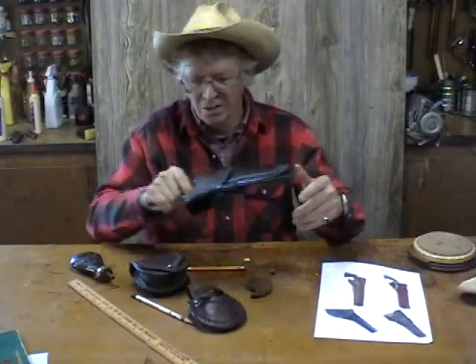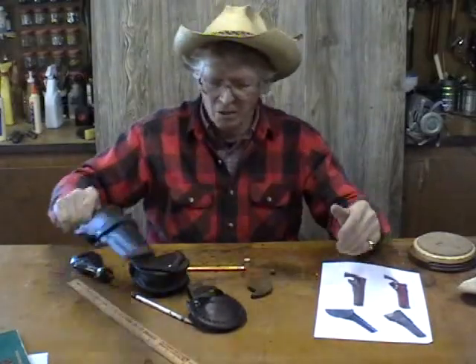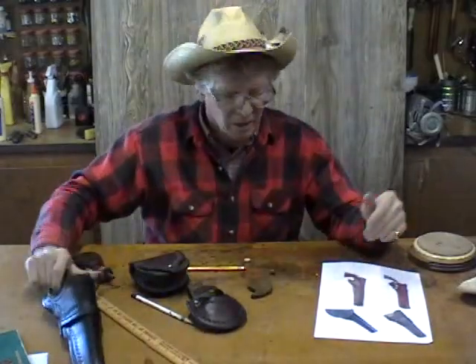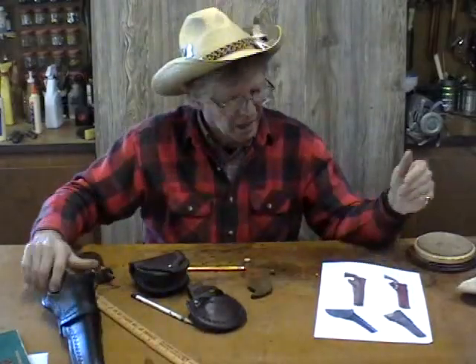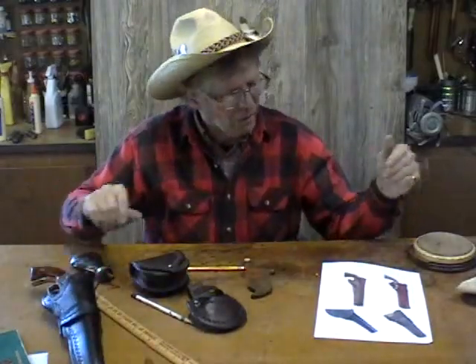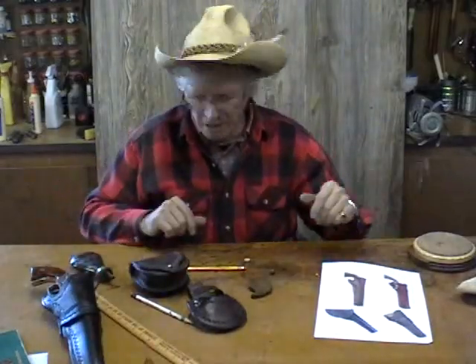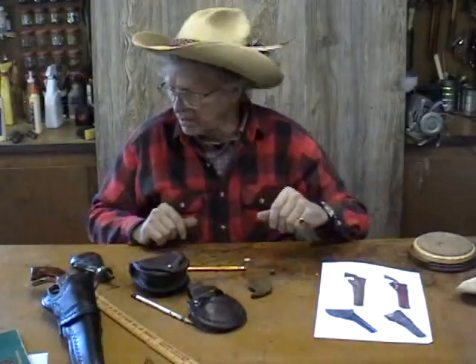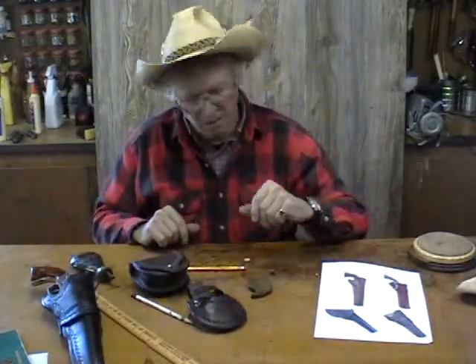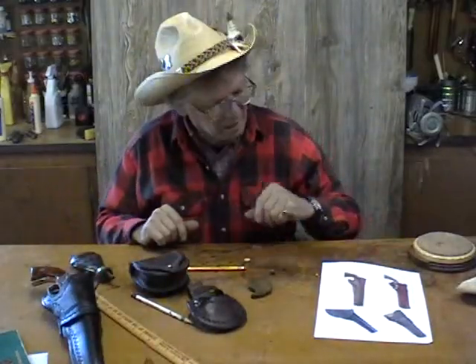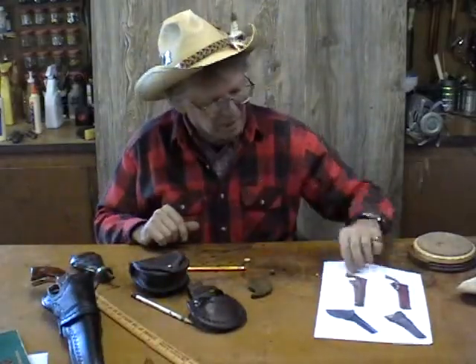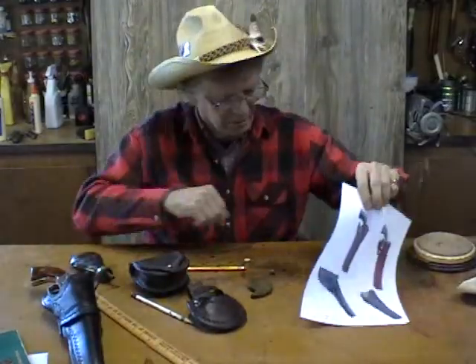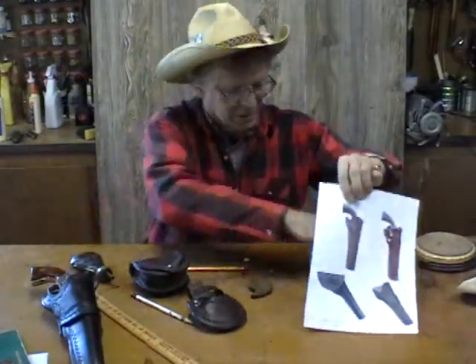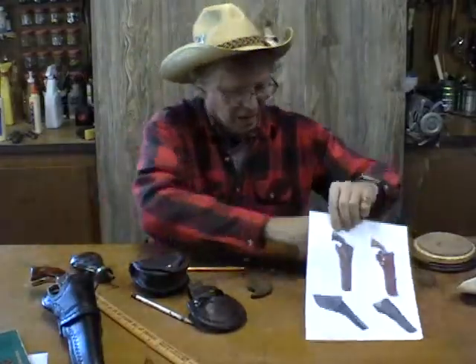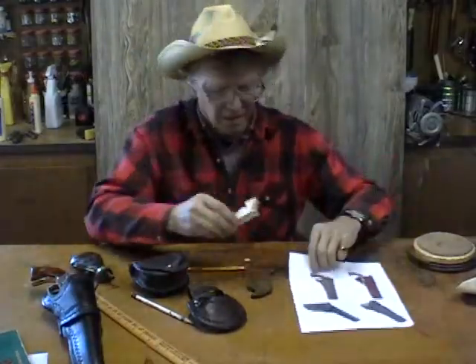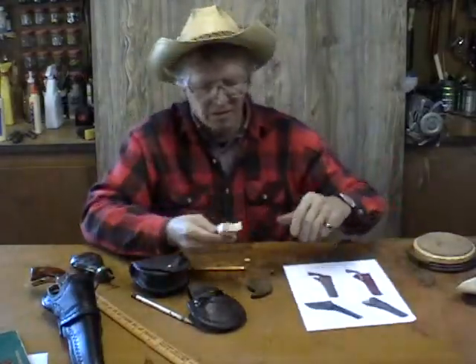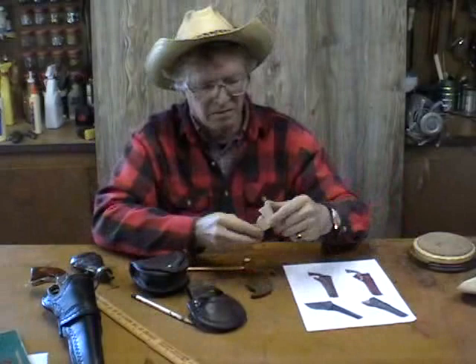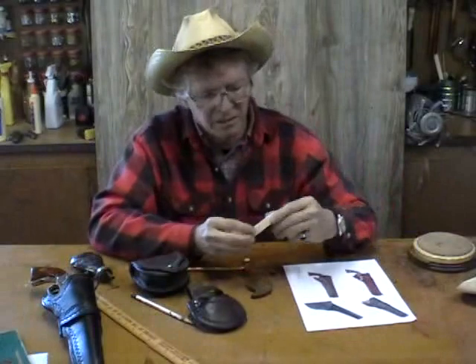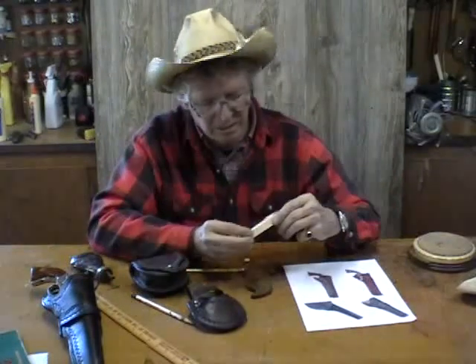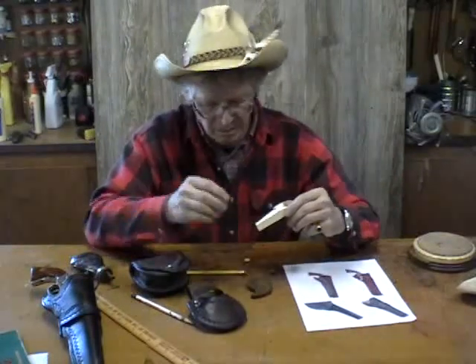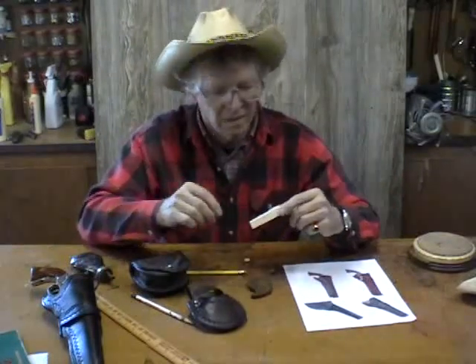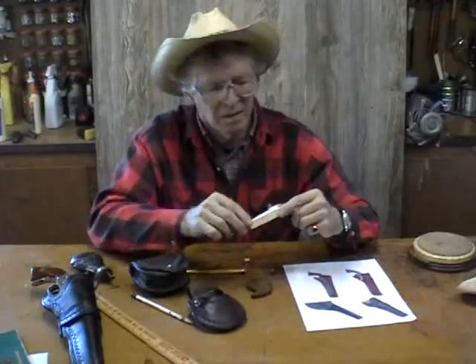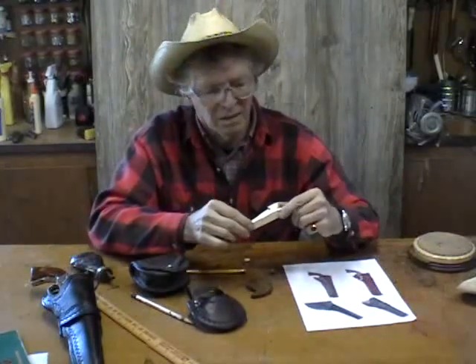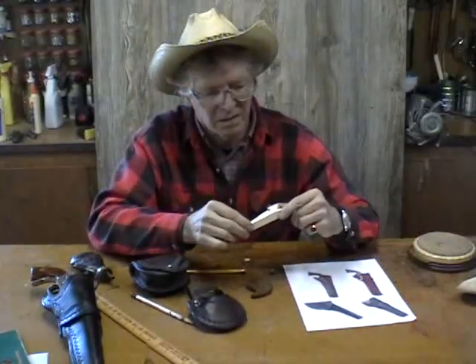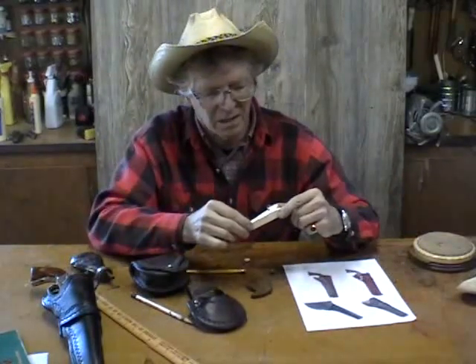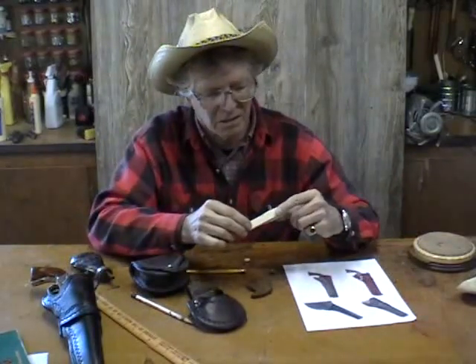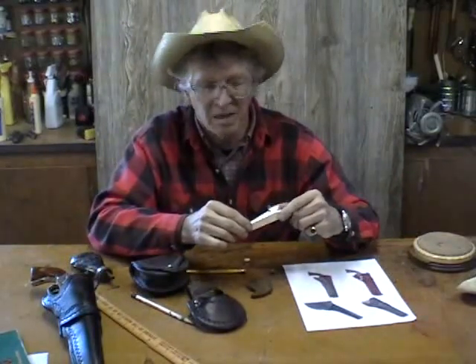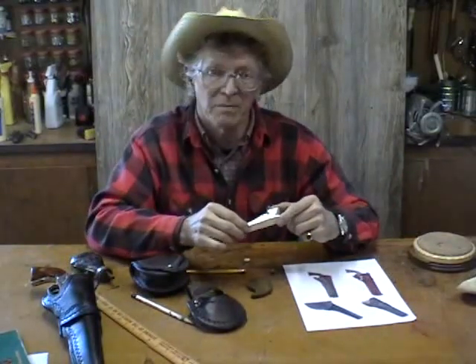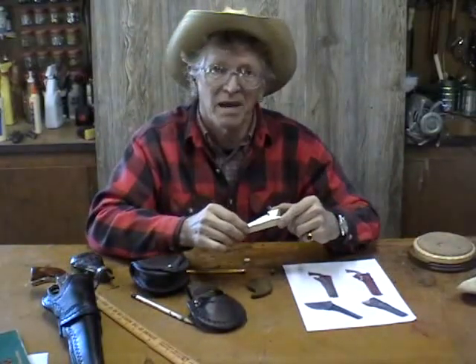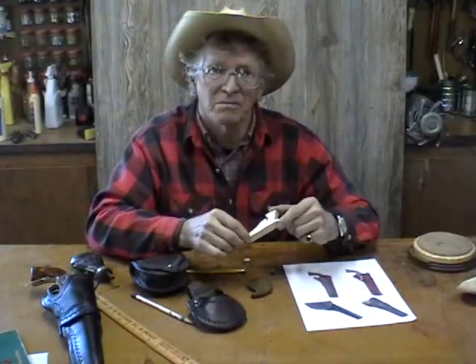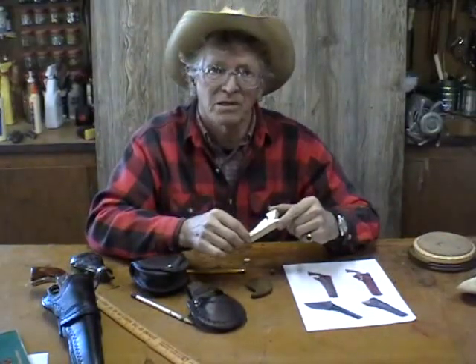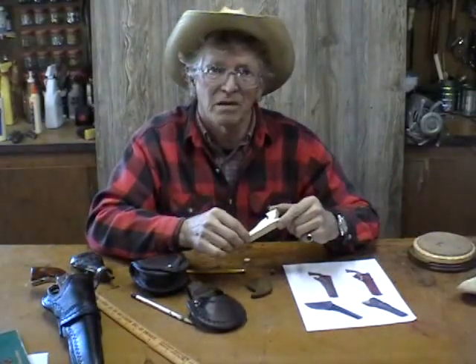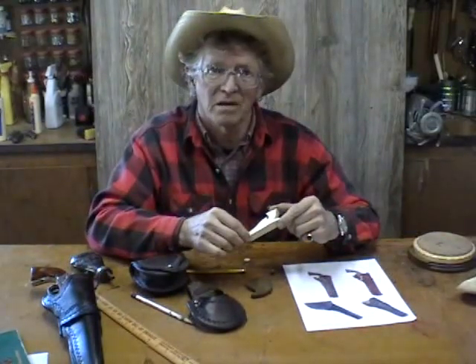Now we're going to get started on that gun blank, which is hiding here underneath this thing. Let me get my knives and we'll get started on it.